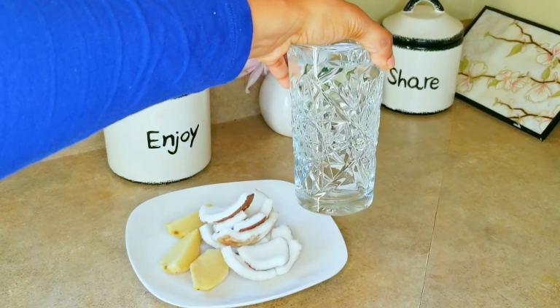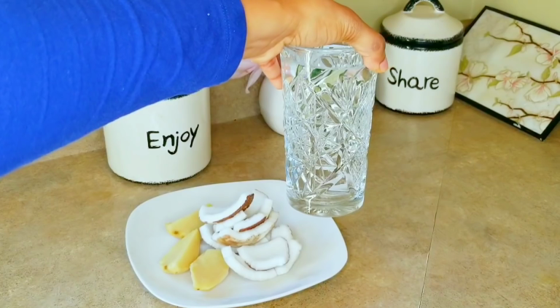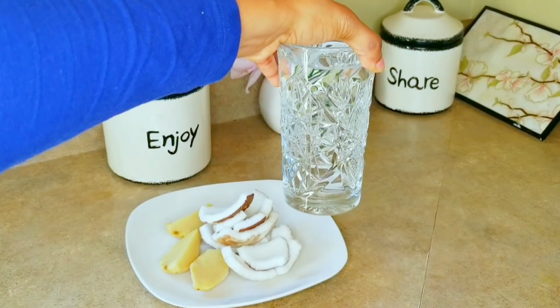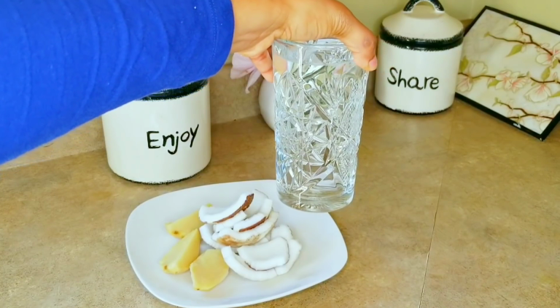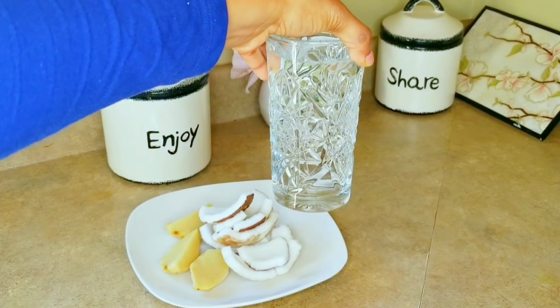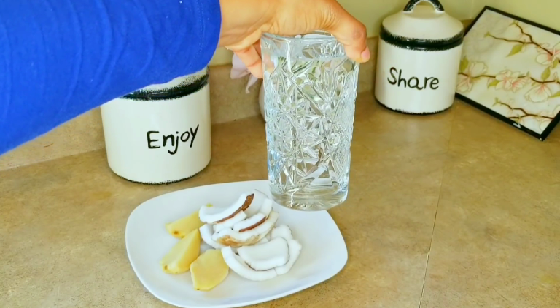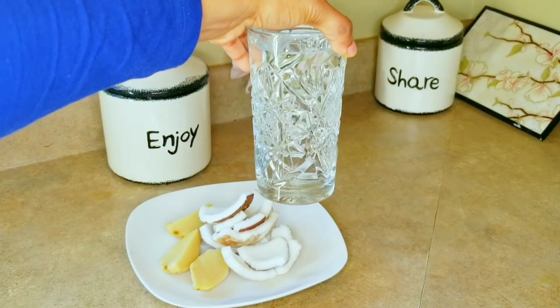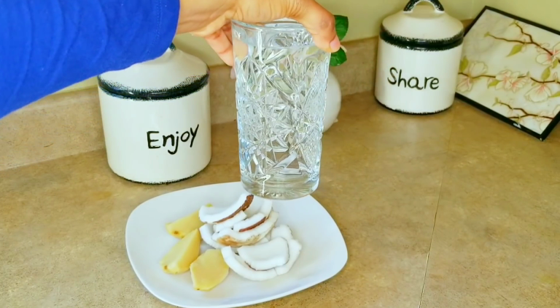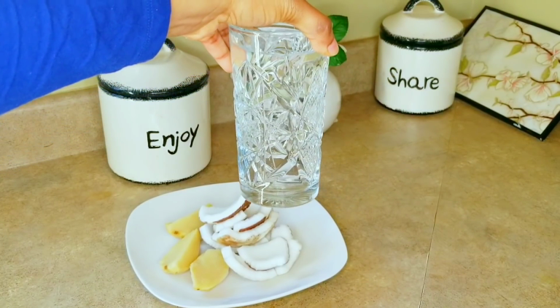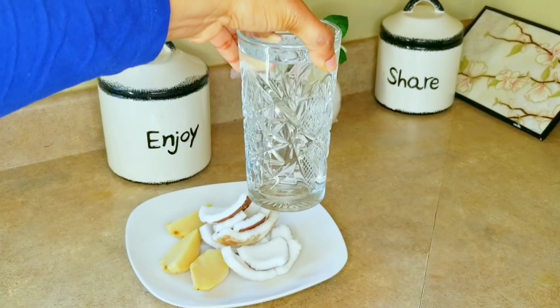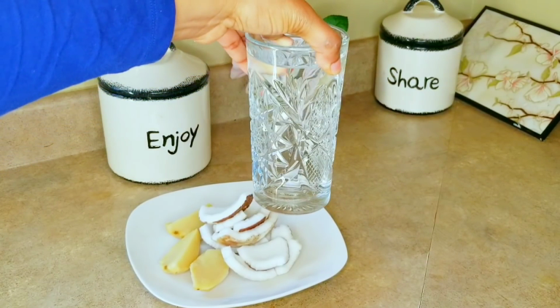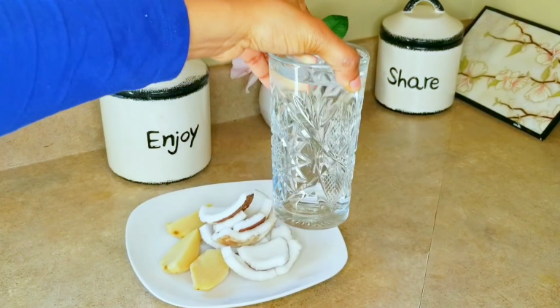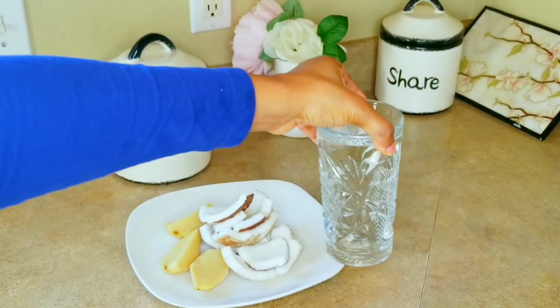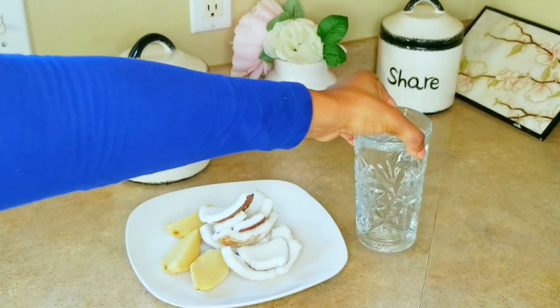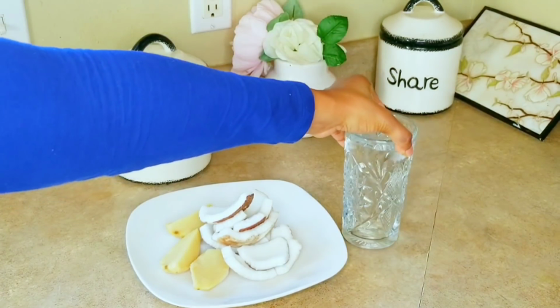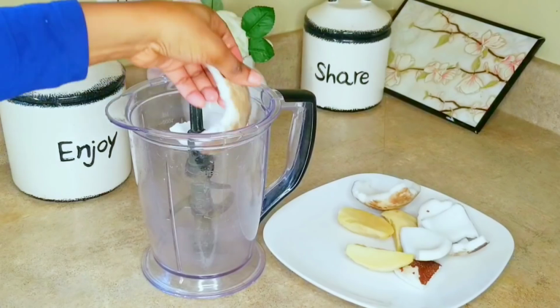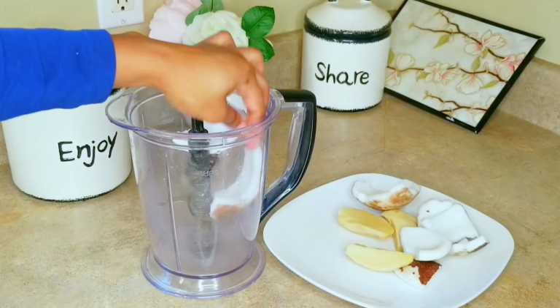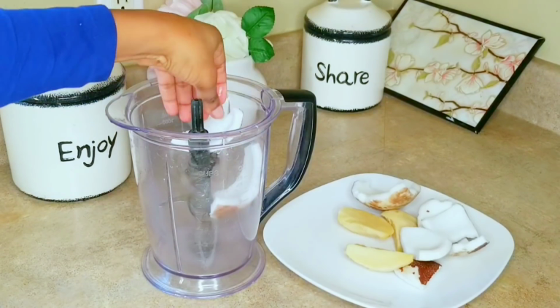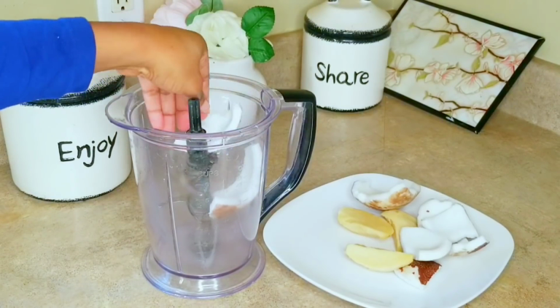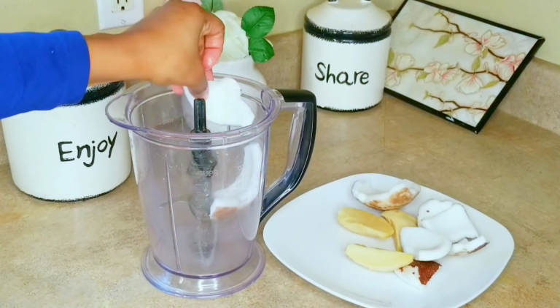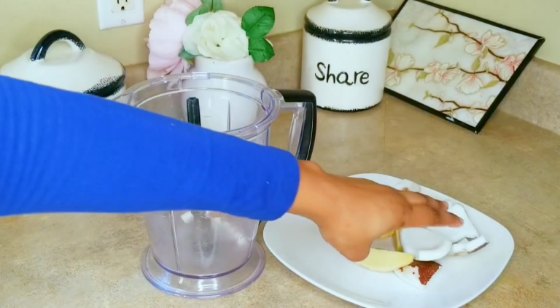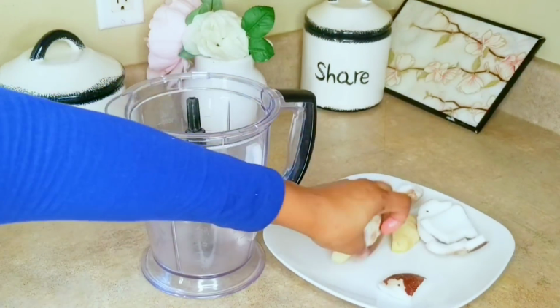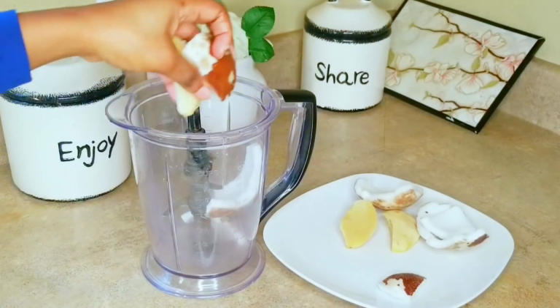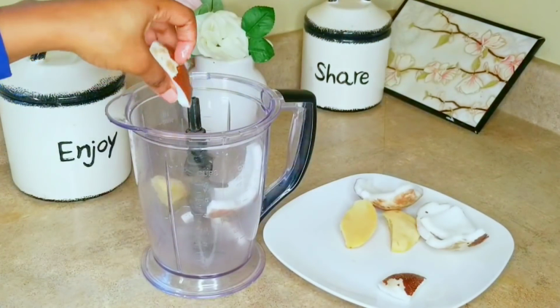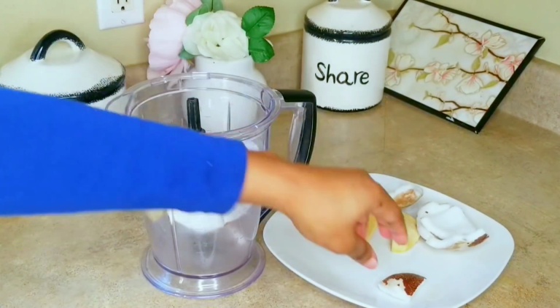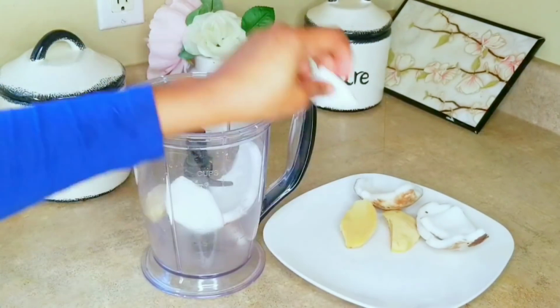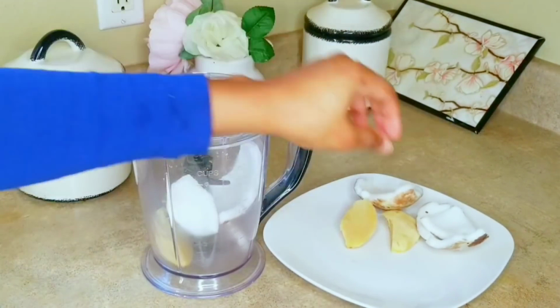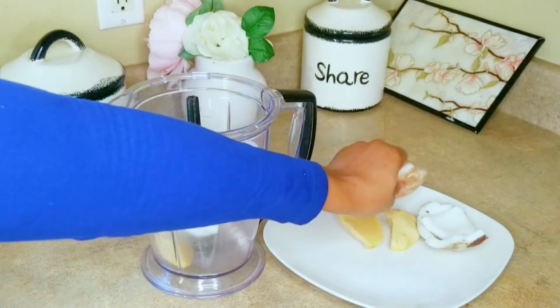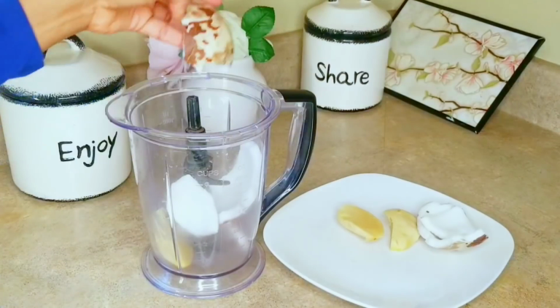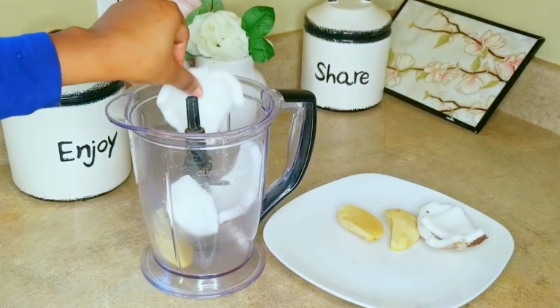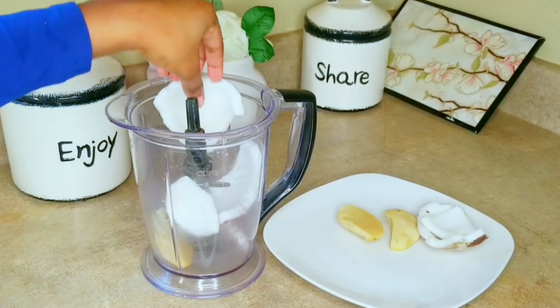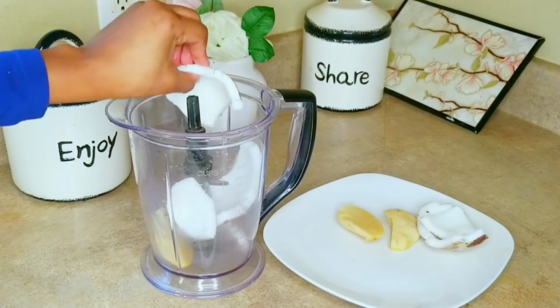I think I forgot one thing — you will also need a glass full of water. At this point, just go ahead and blend everything in your blender.